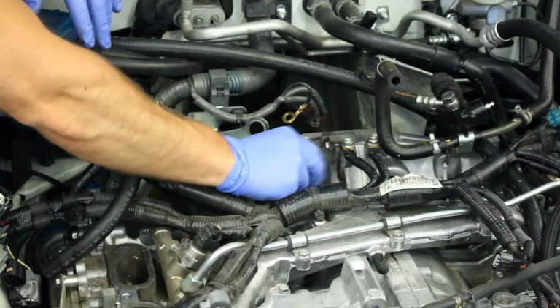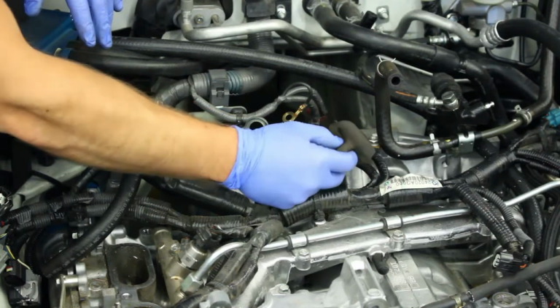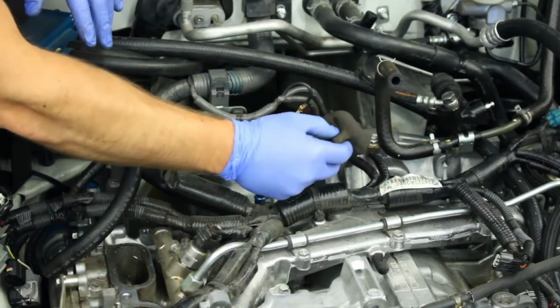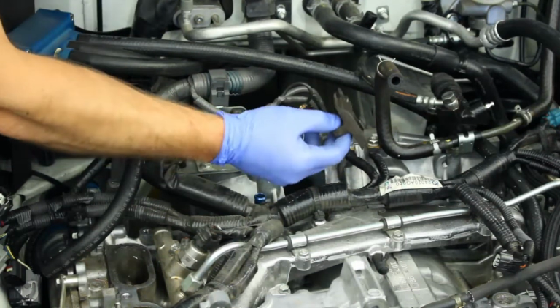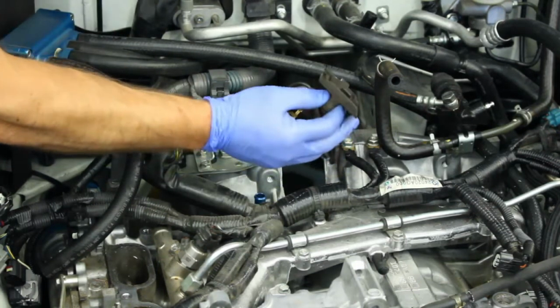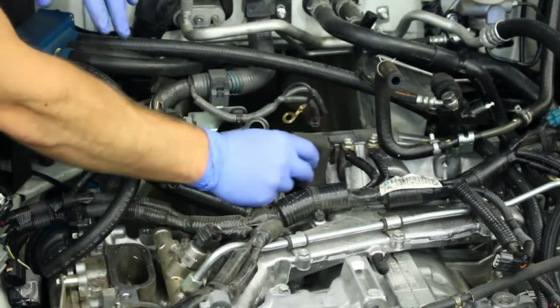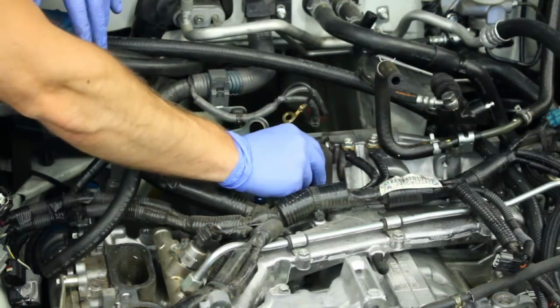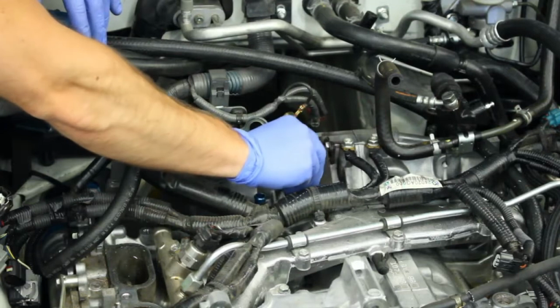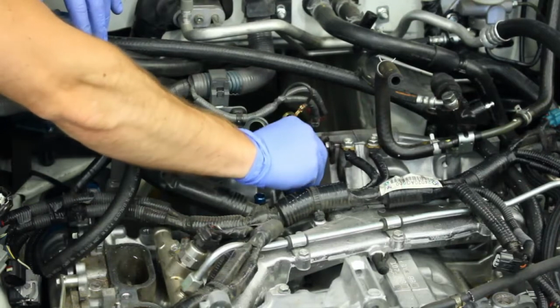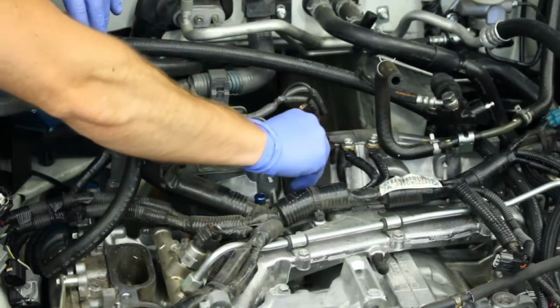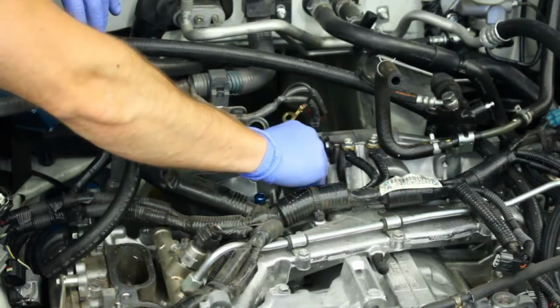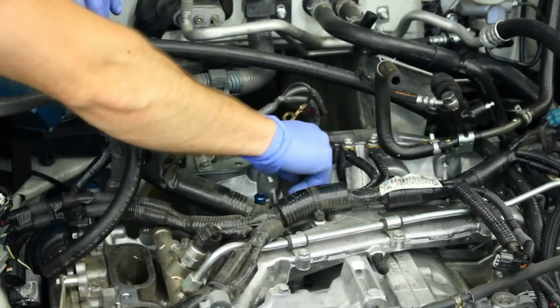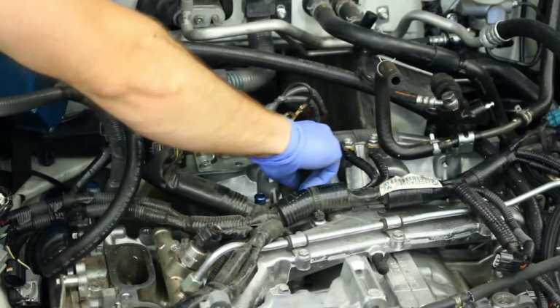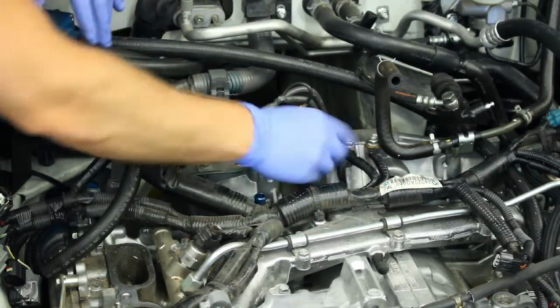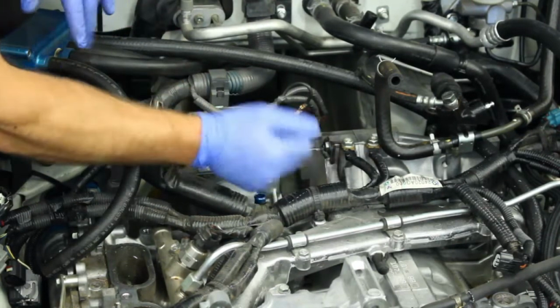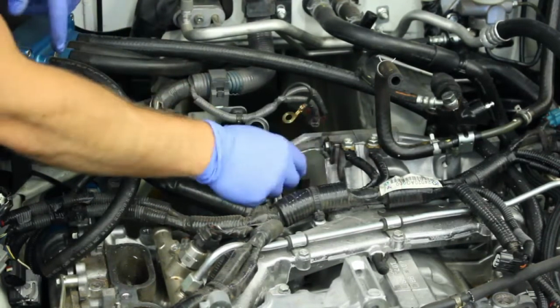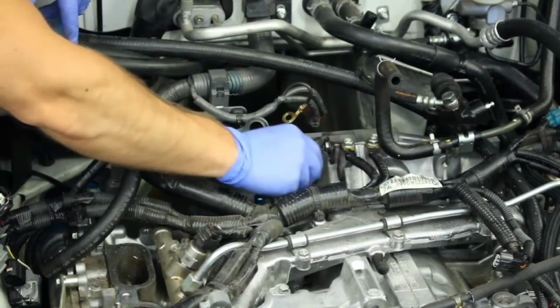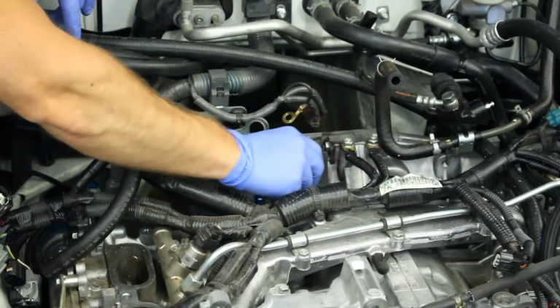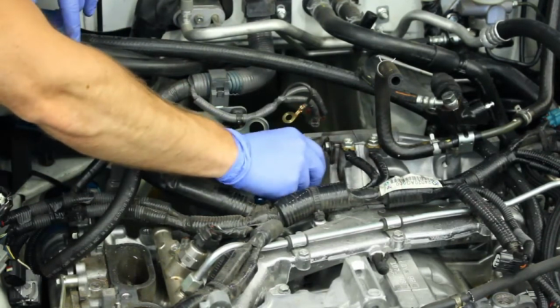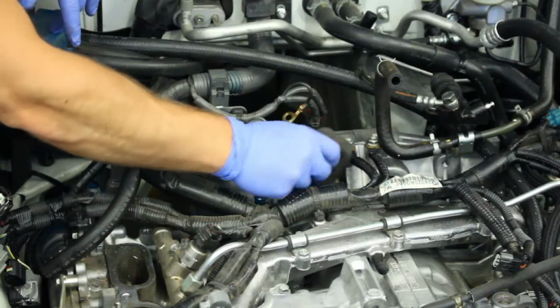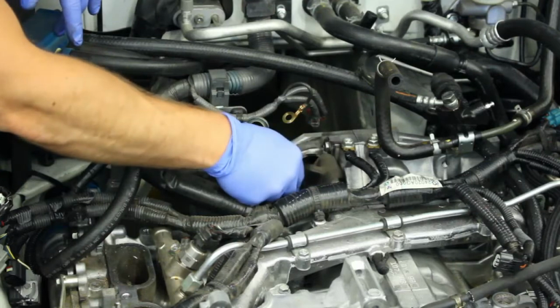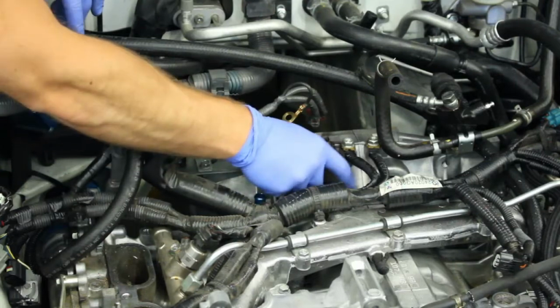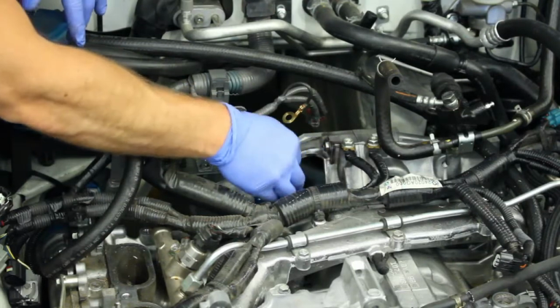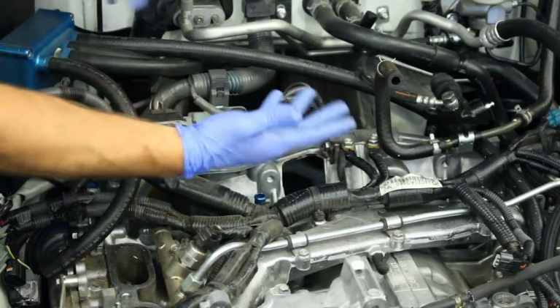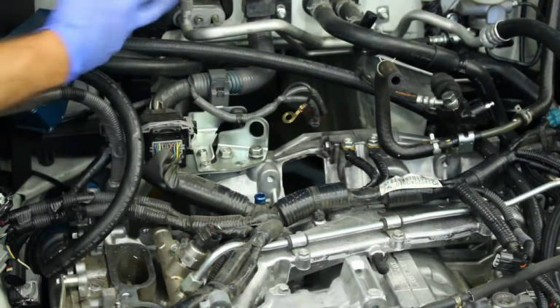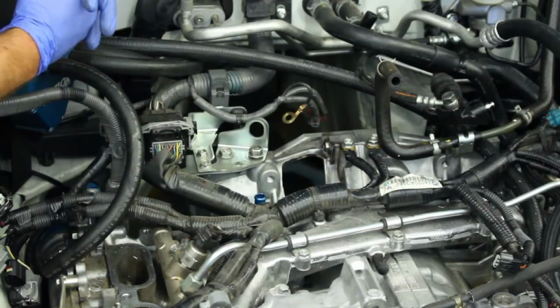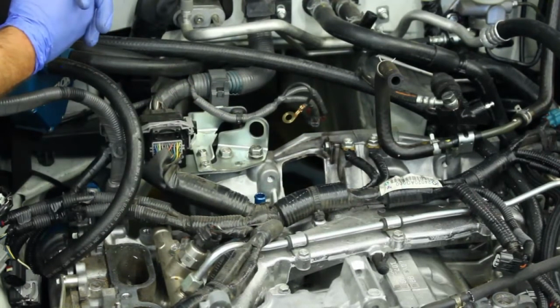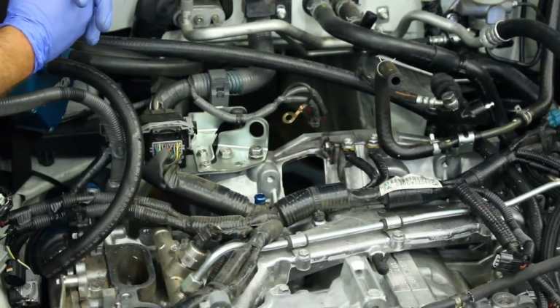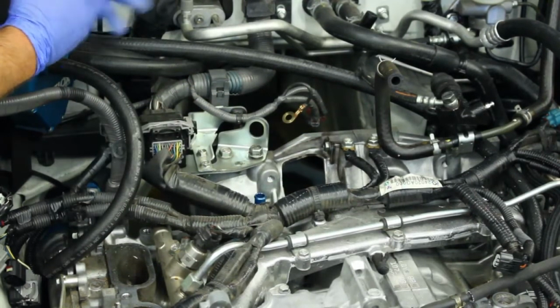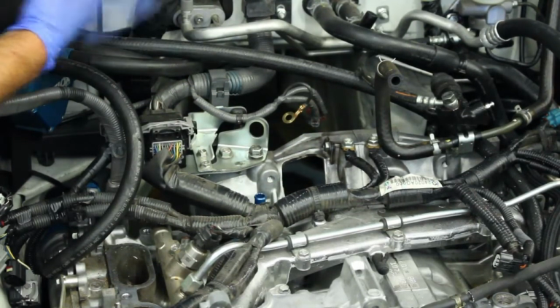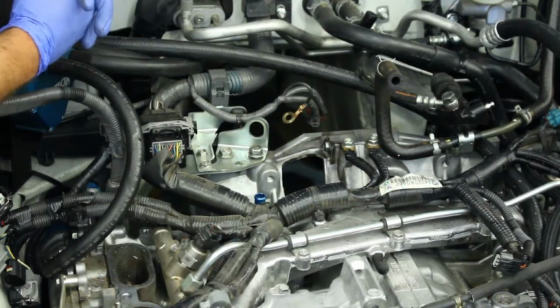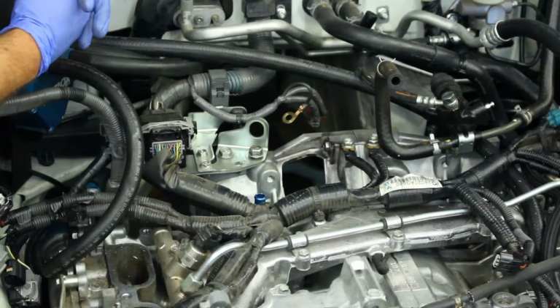Basically if you just wiggle it, it comes off like that — easy, it's not even difficult. Putting it in is more difficult, but you can see how easy it goes. It can fall down into the bell housing and then you're stuck cleaning up a mess in your clutch.